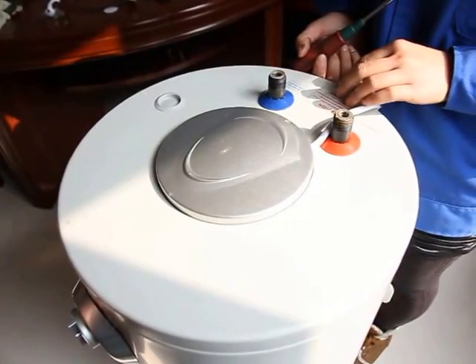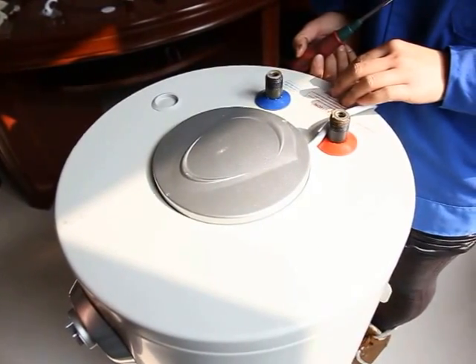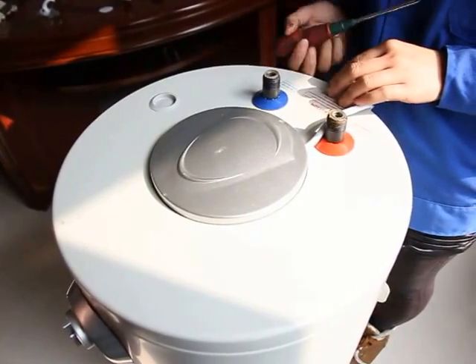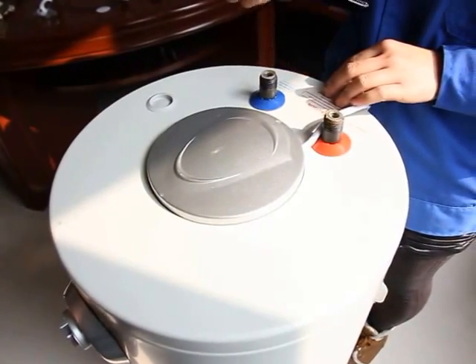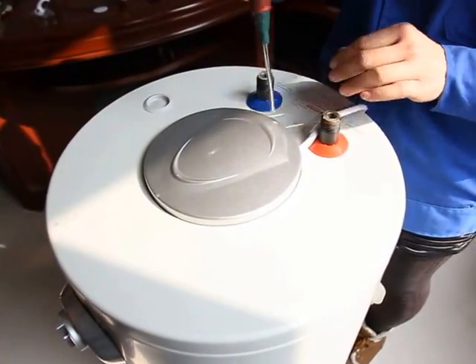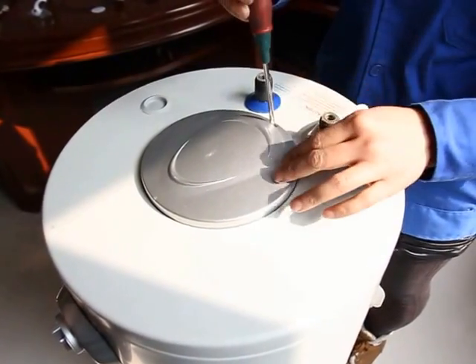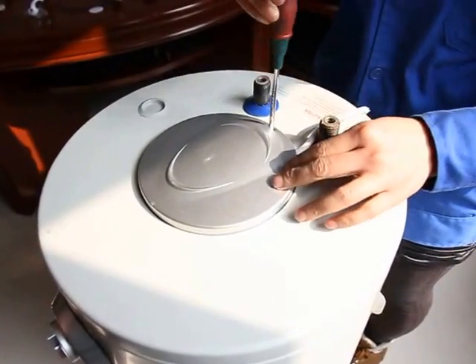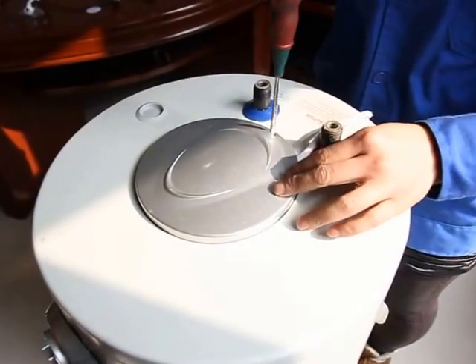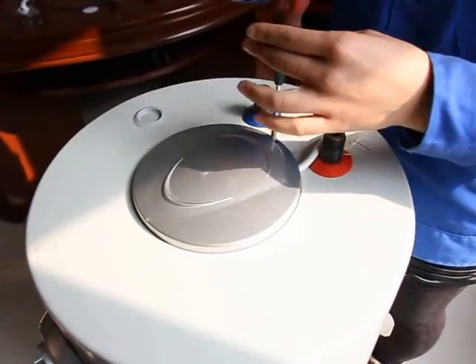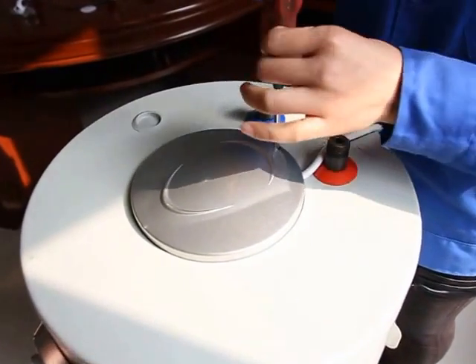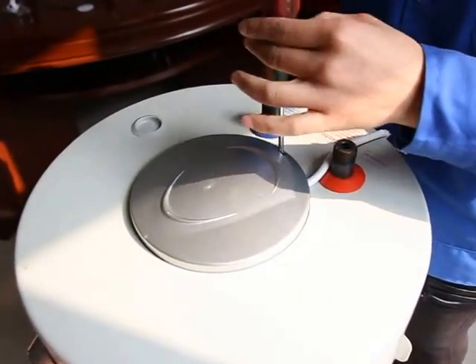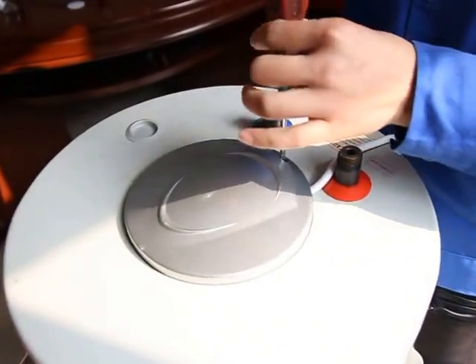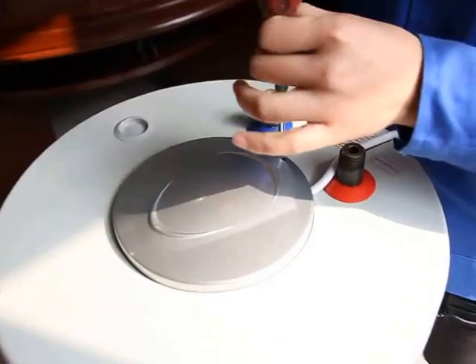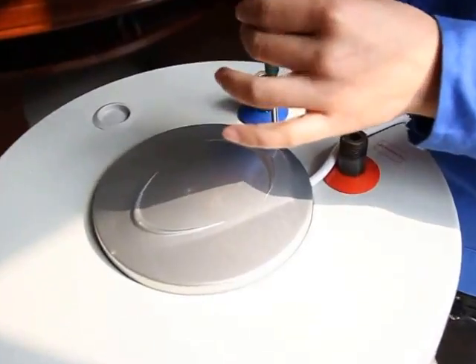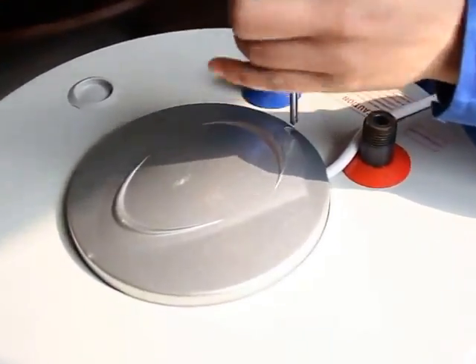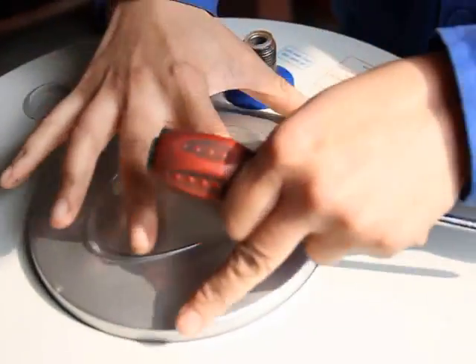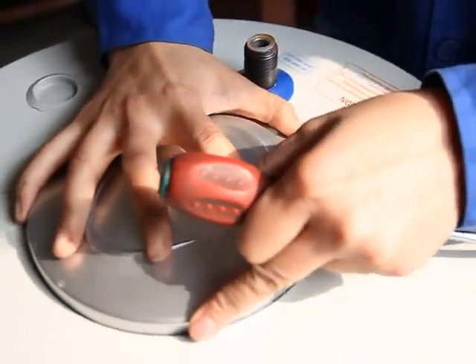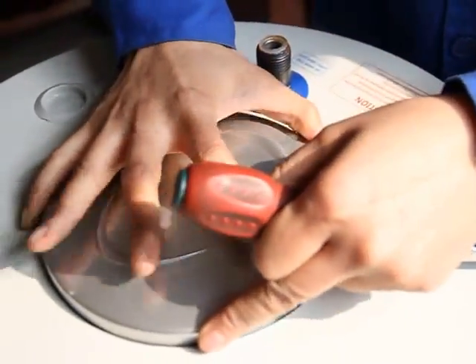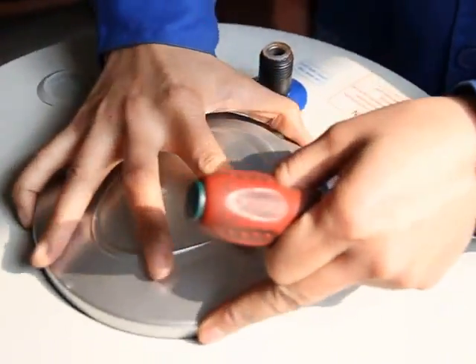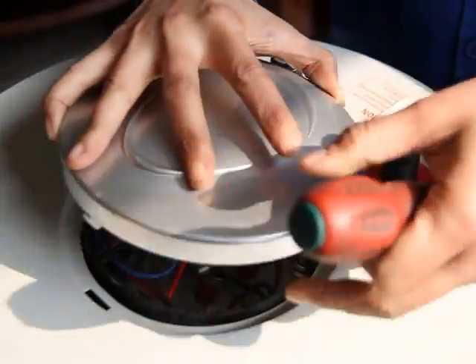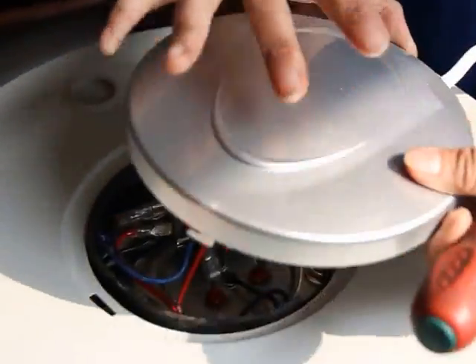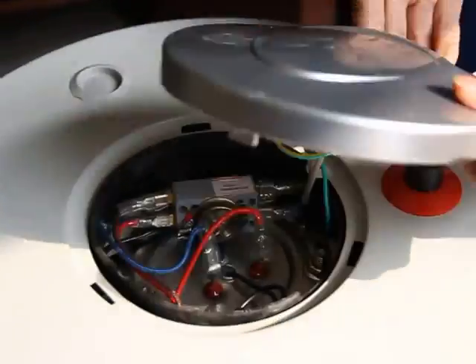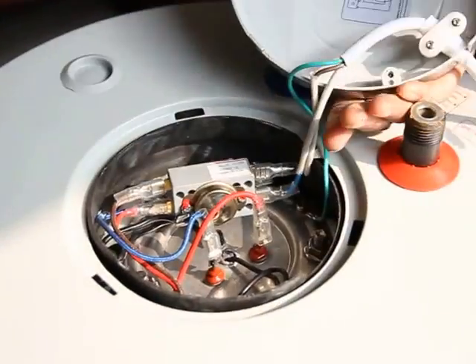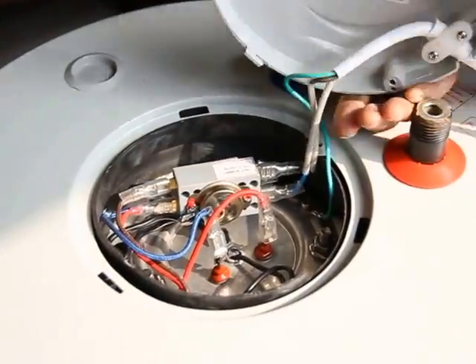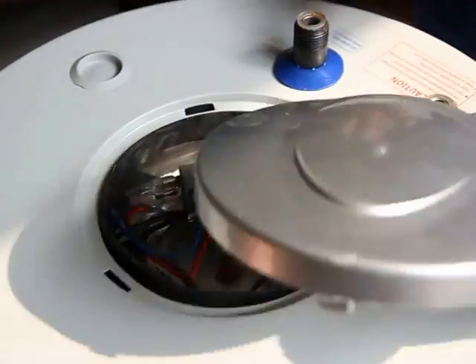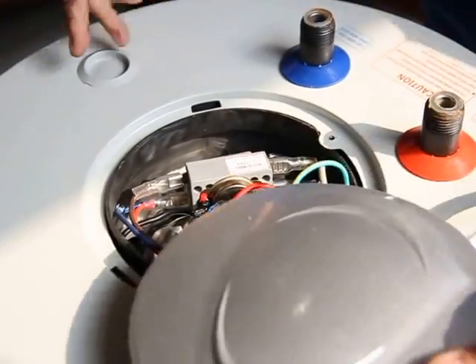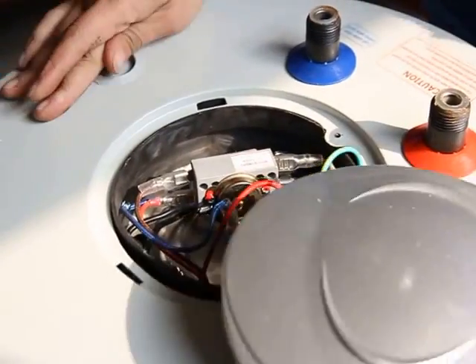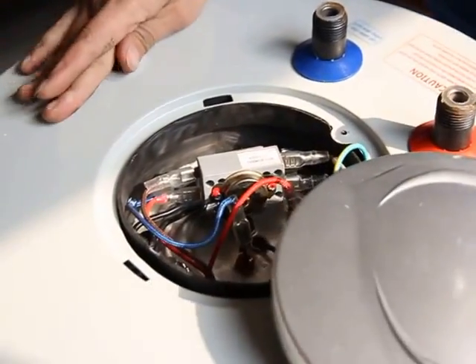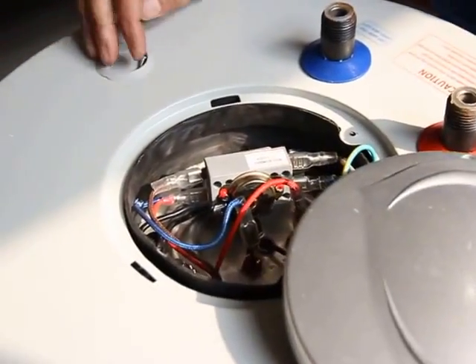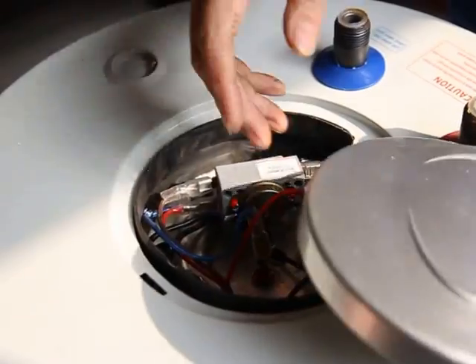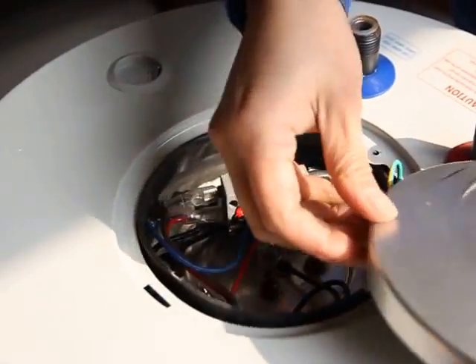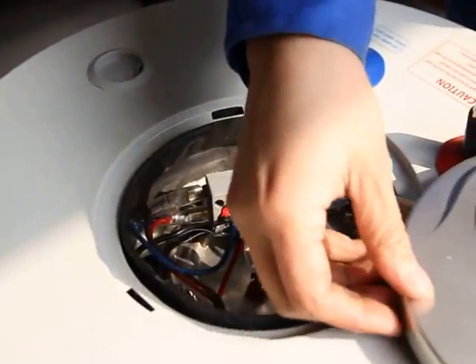This is the Dinseng Electric Appliance Company, and in this short video we show you how to replace the thermocouple, the electrical type.